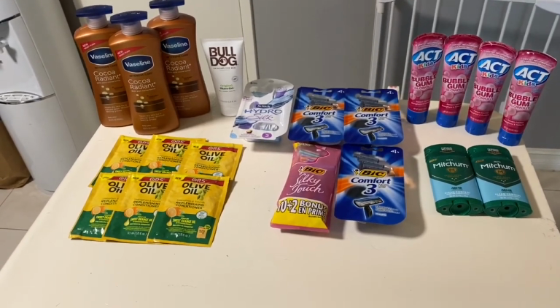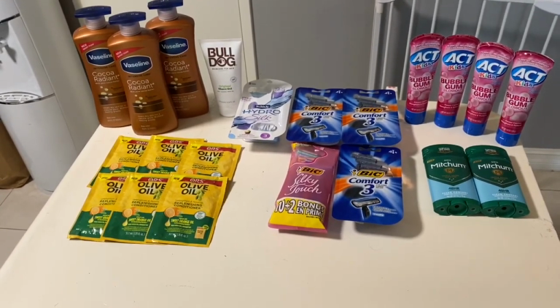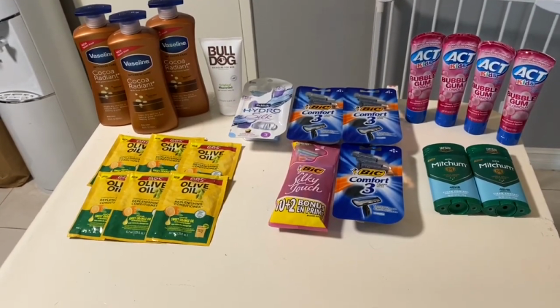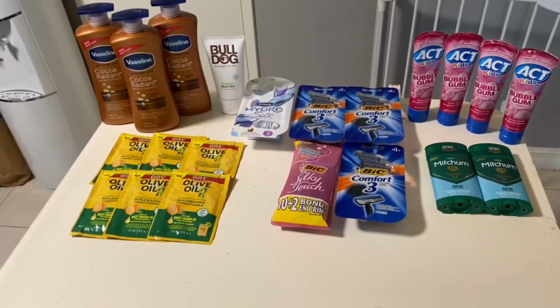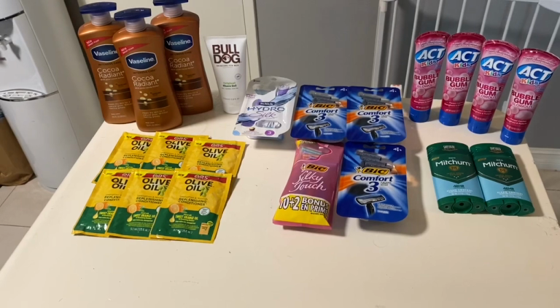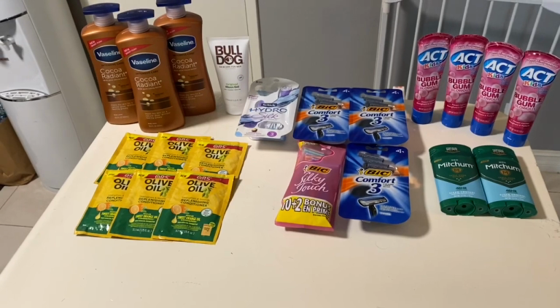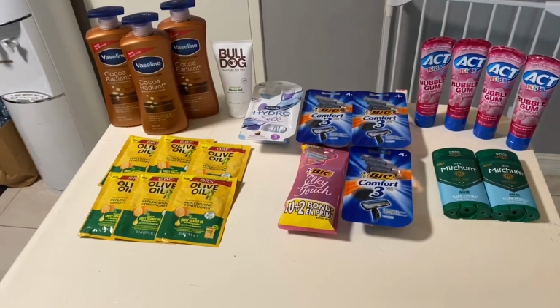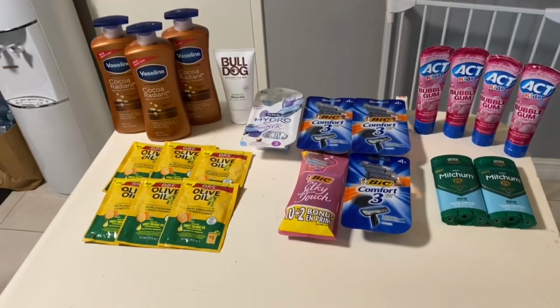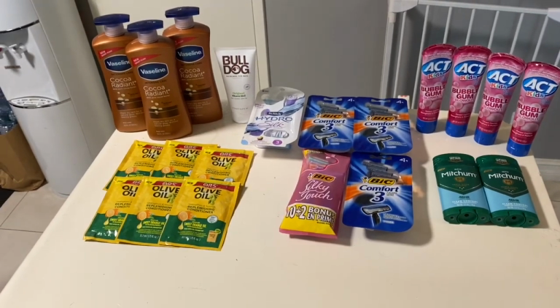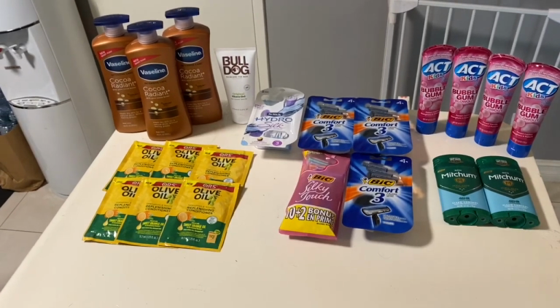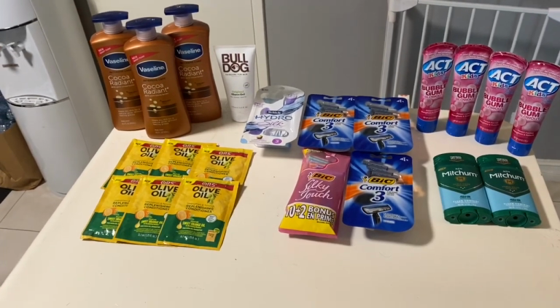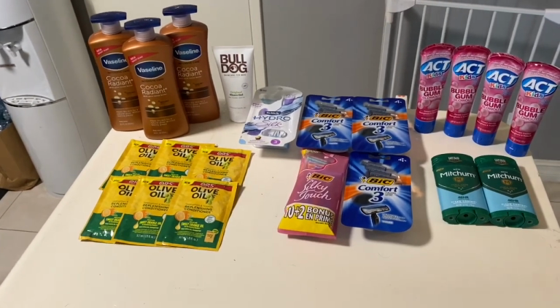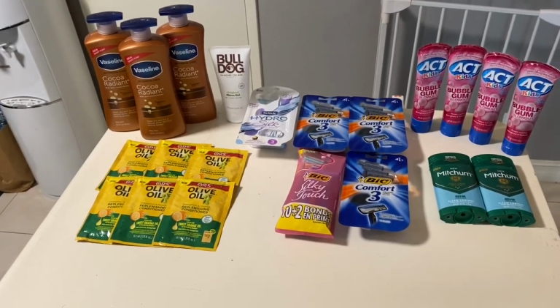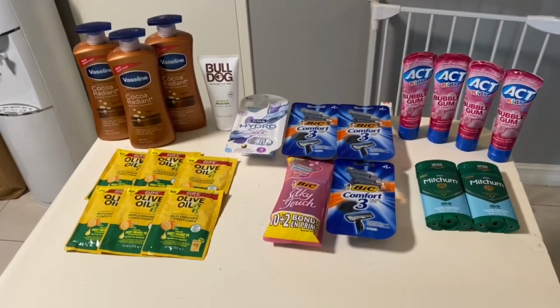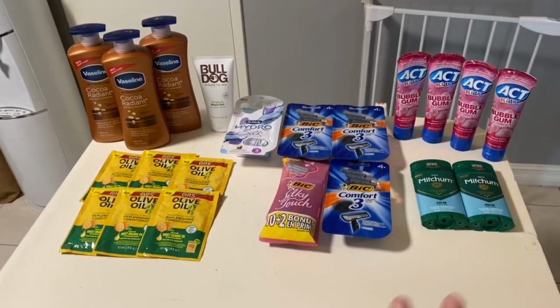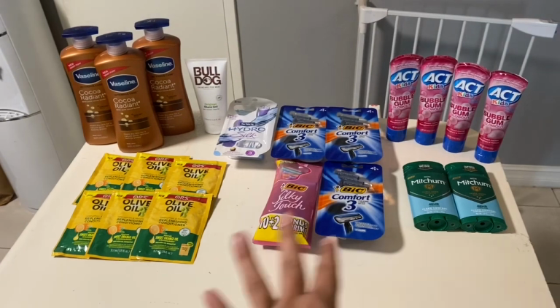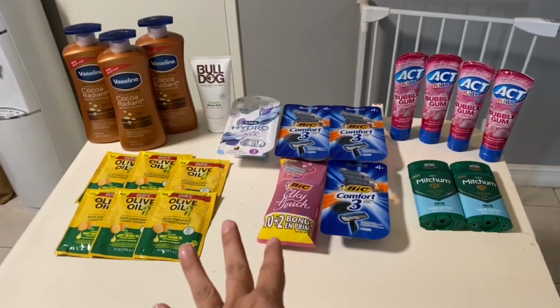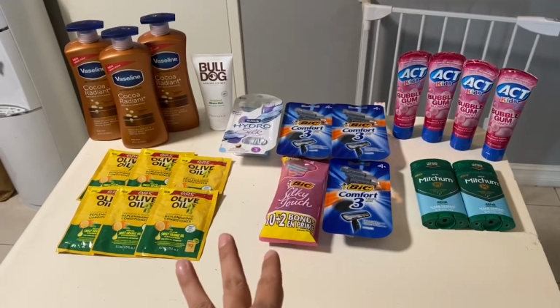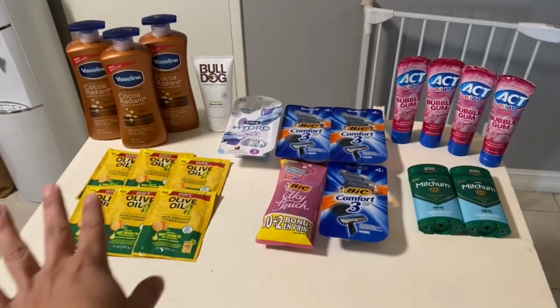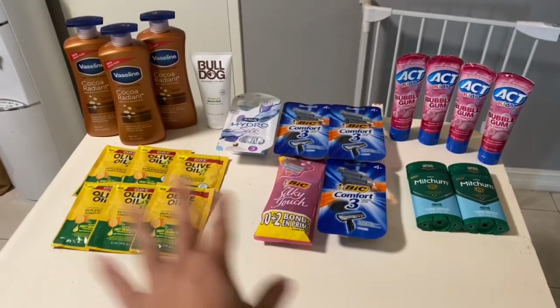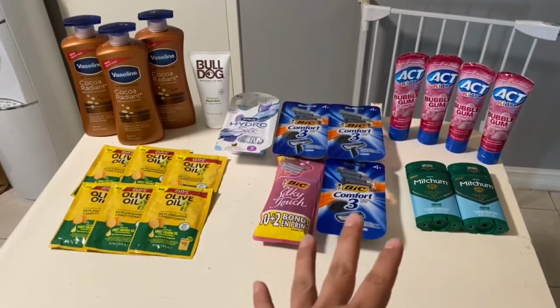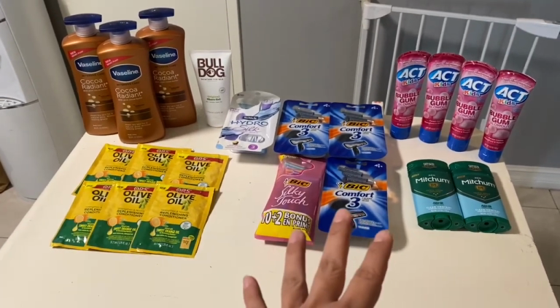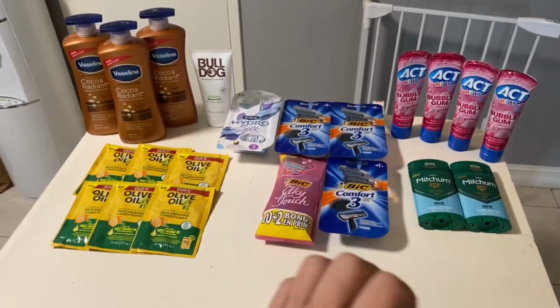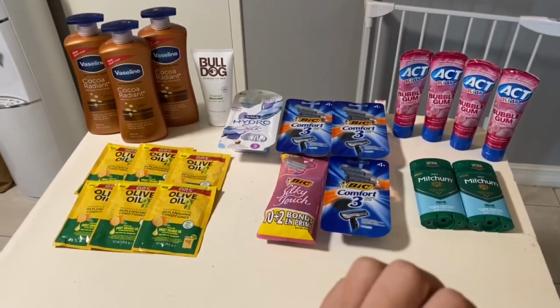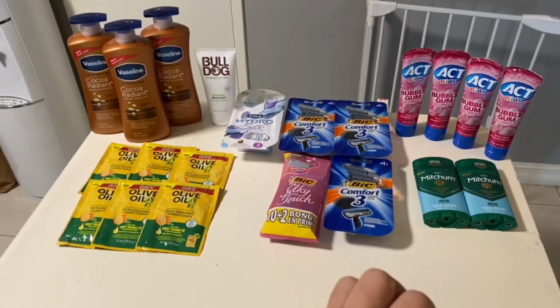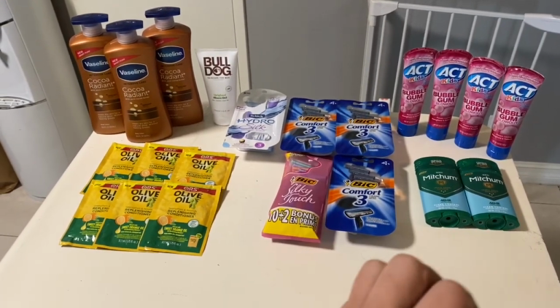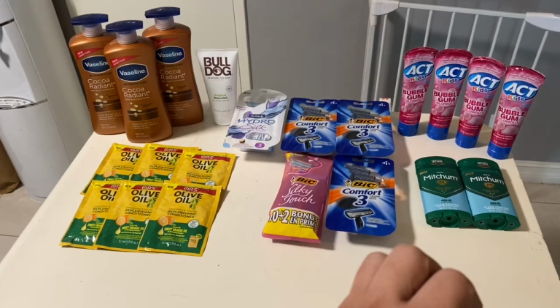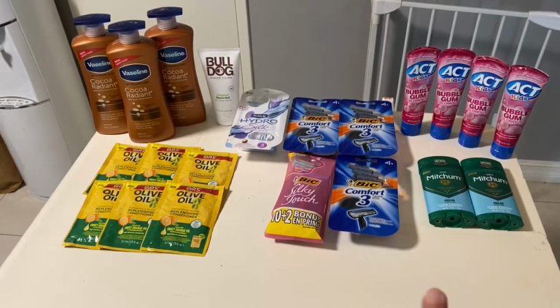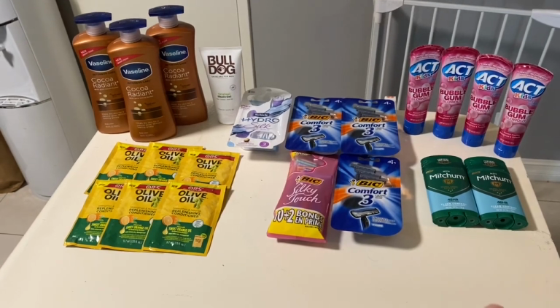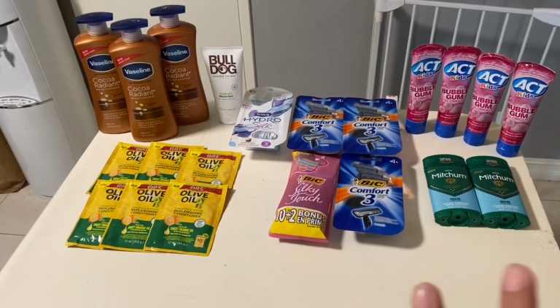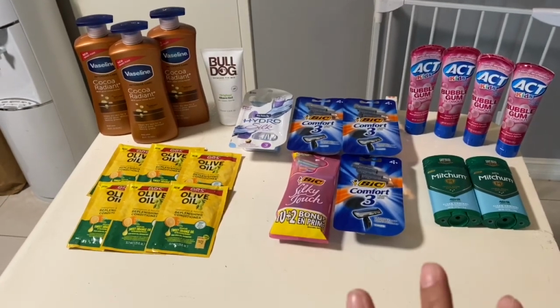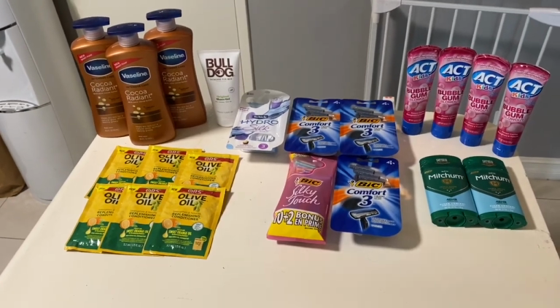I went to Rite Aid to grab a few items. There was a Soft Soap deal with the in-ad coupon, and I was able to use two $3-off-$30 coupons in this transaction. I have six deals here — some of them worked out to be money makers, and overall it was a huge money maker for me after bonus cash and coupons.